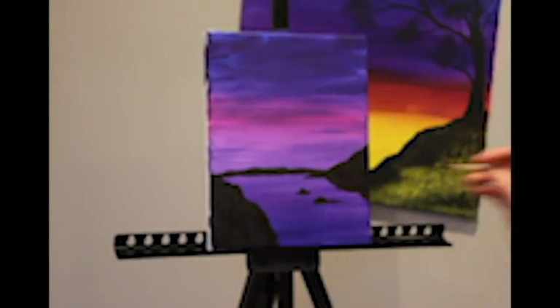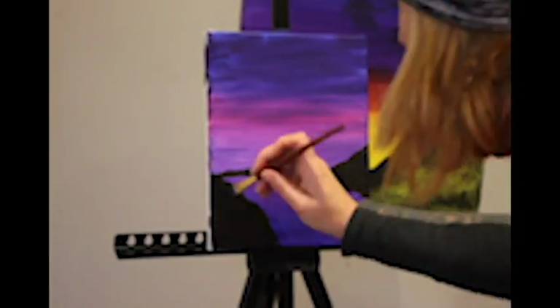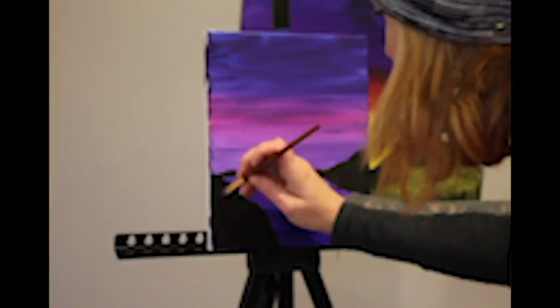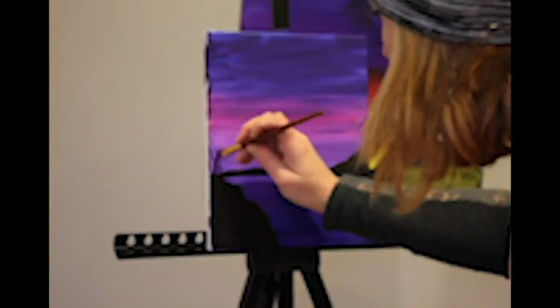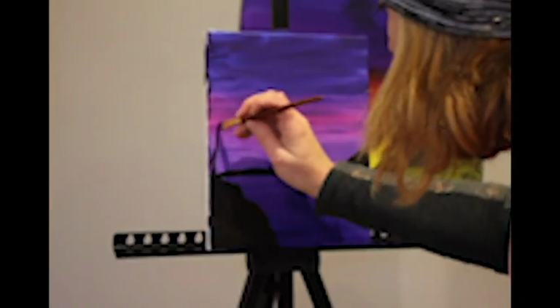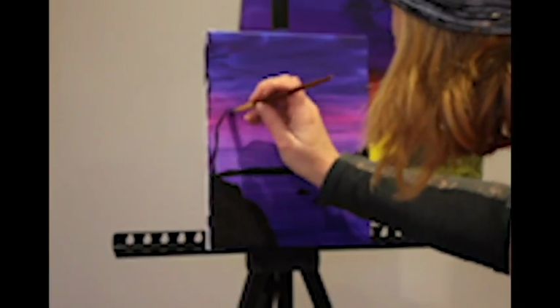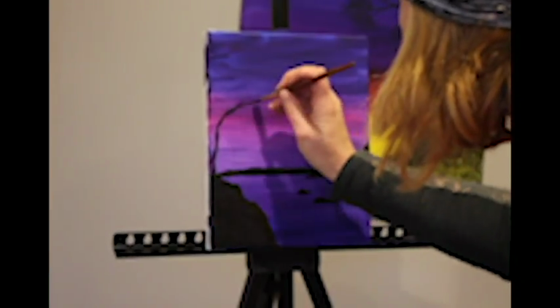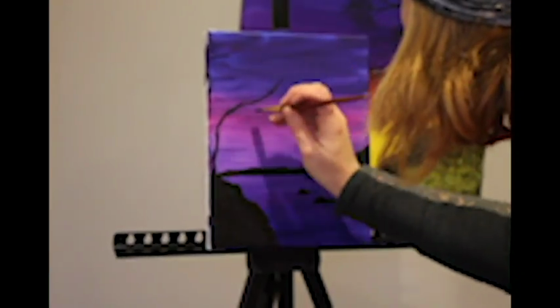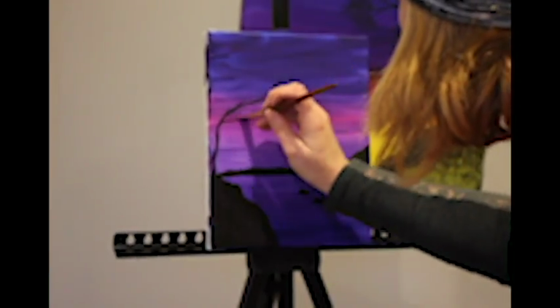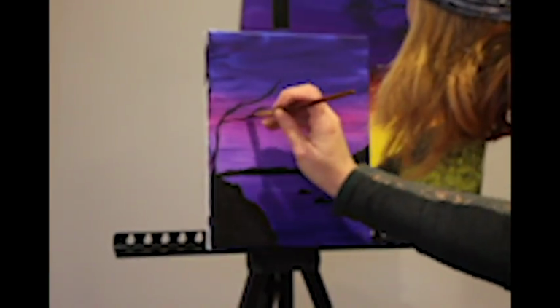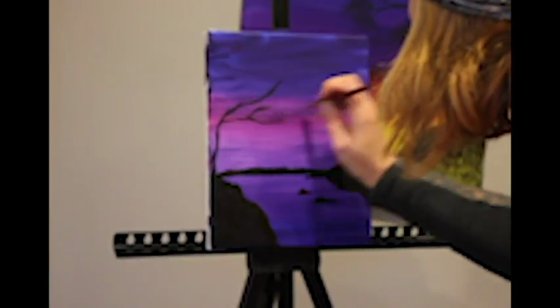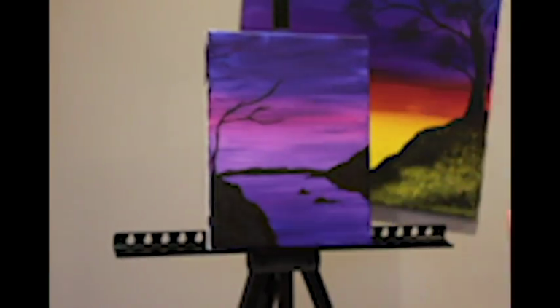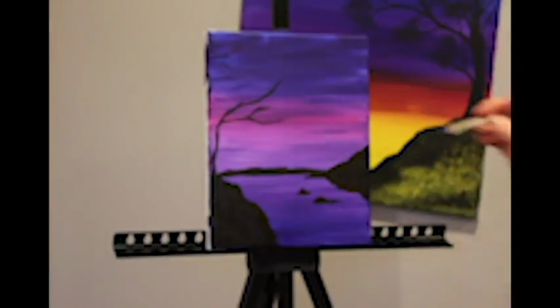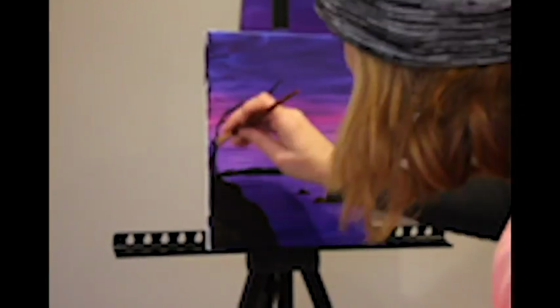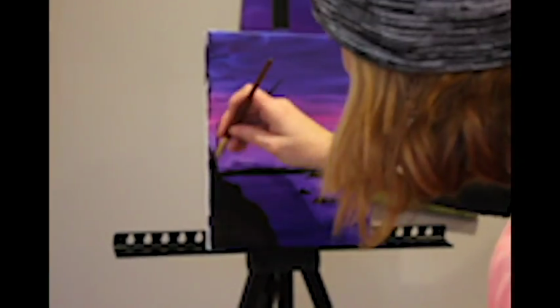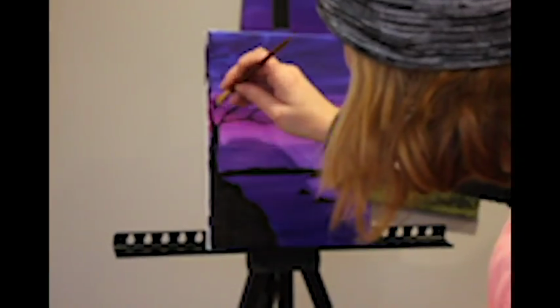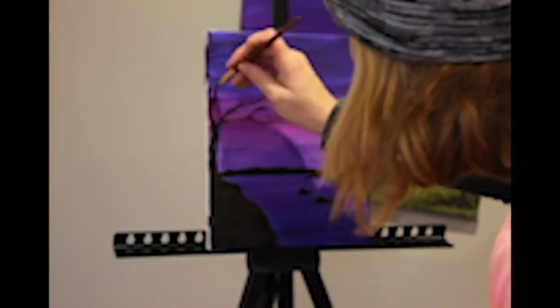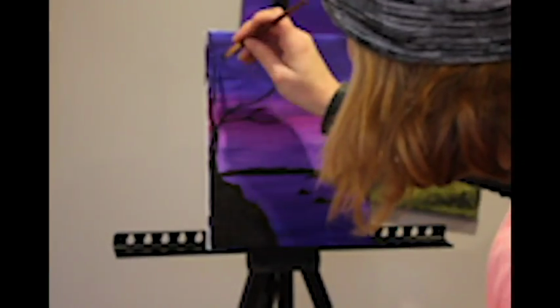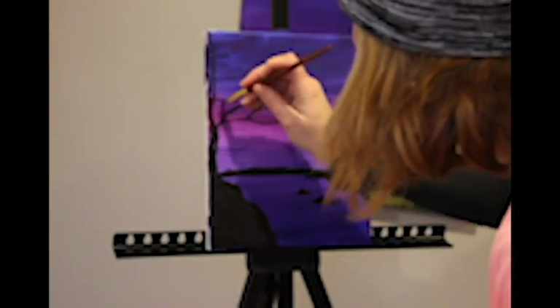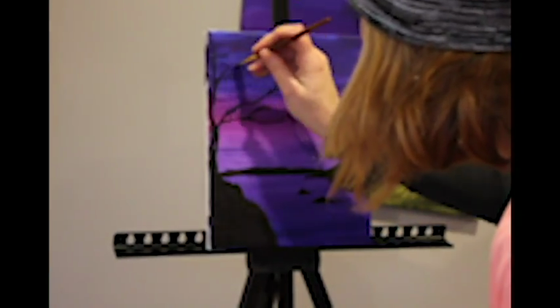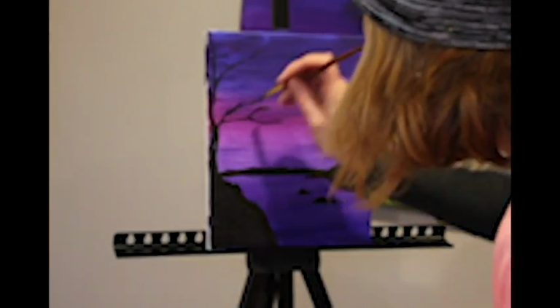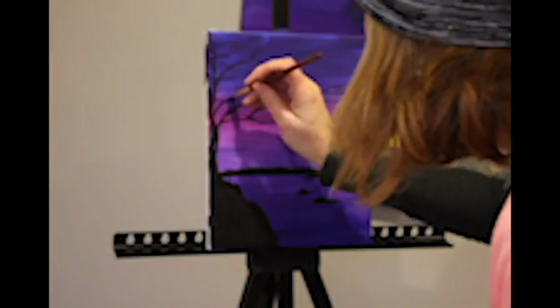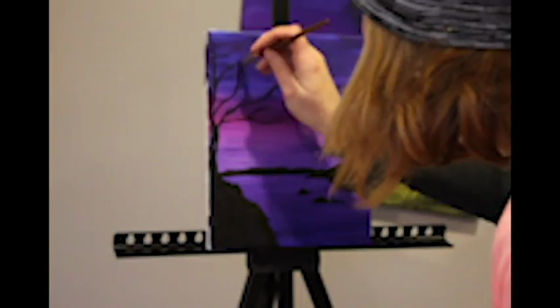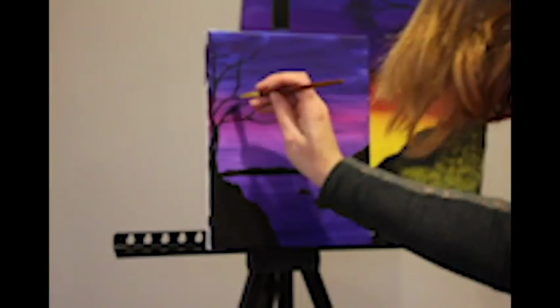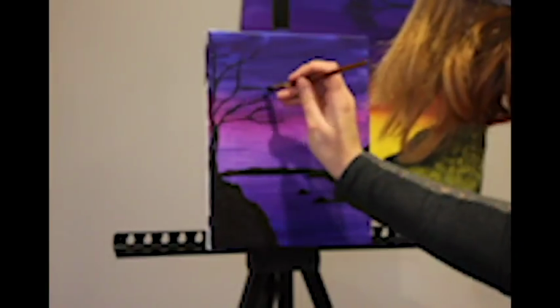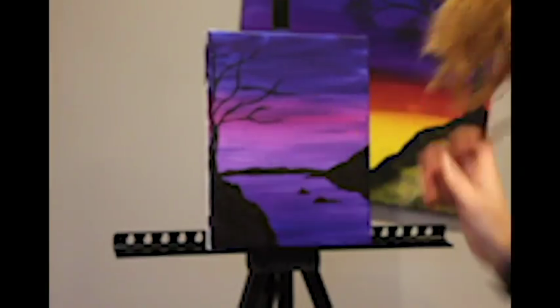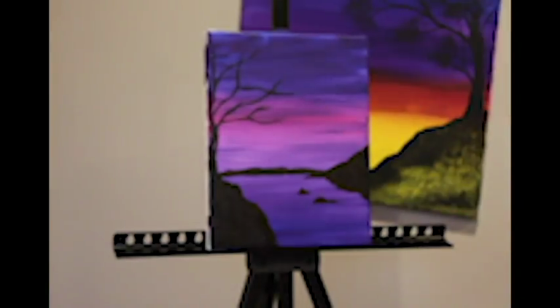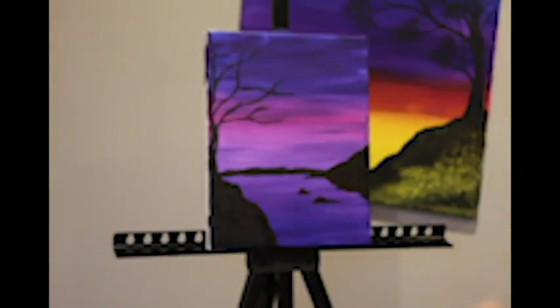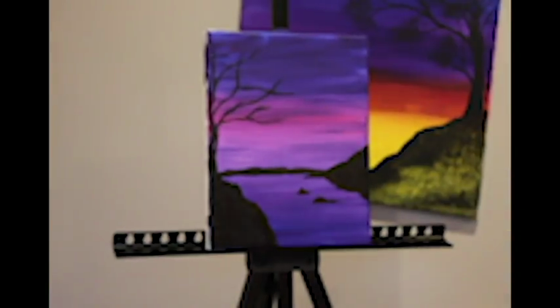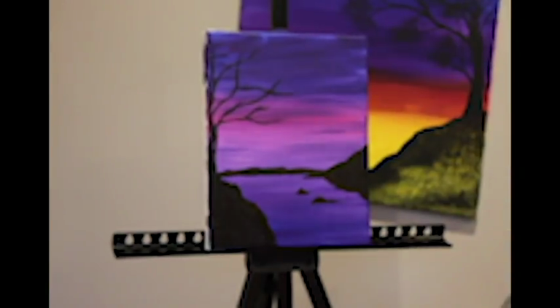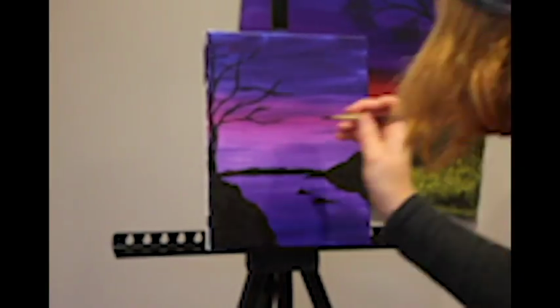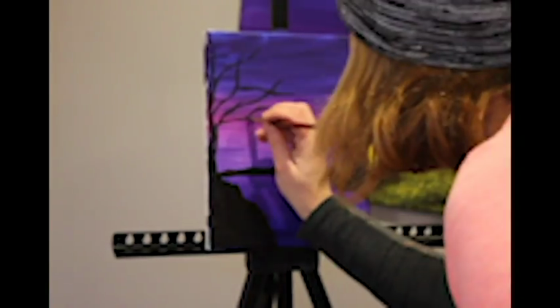Now we are going to add the tree to the starting ground. I start with the base and then slowly start to make branches, adding them as I see fit.